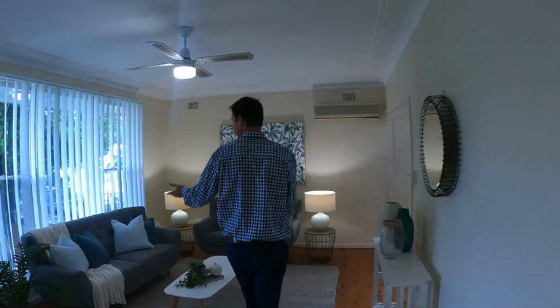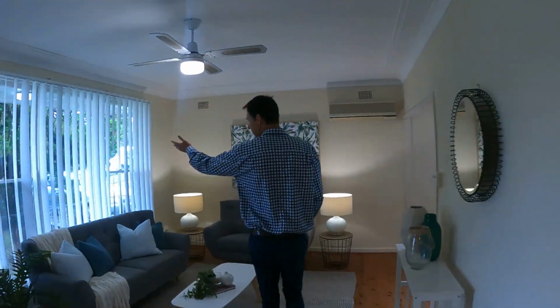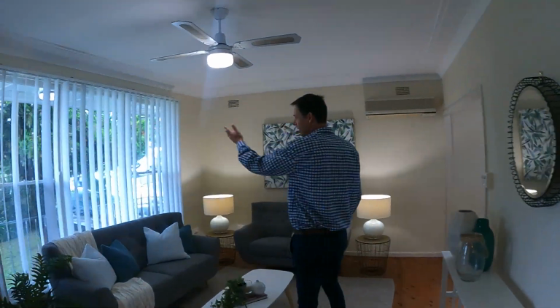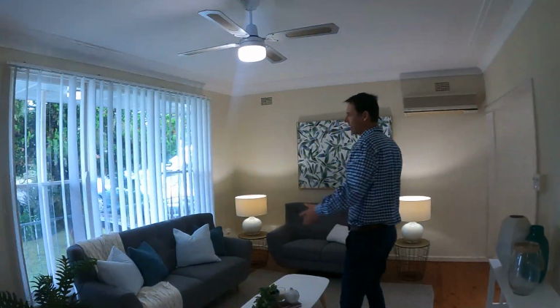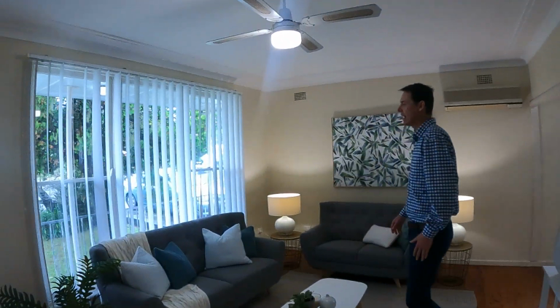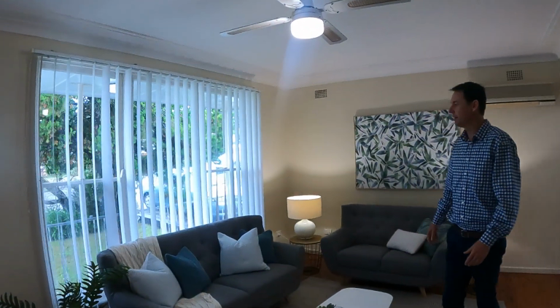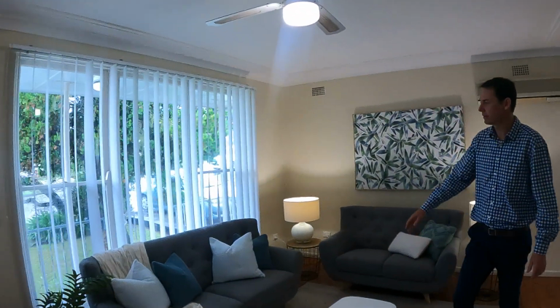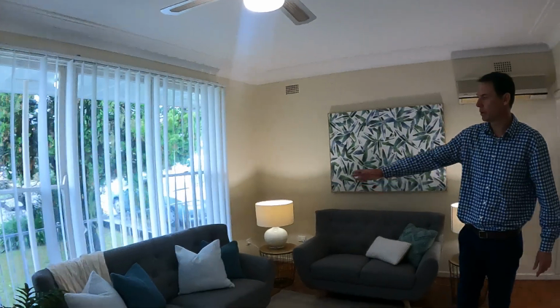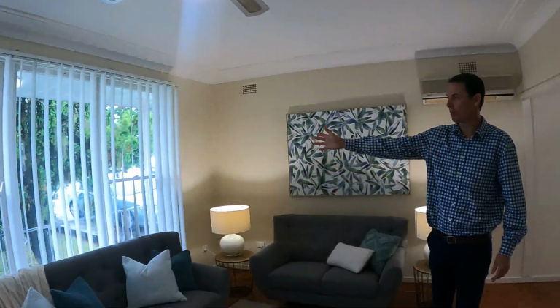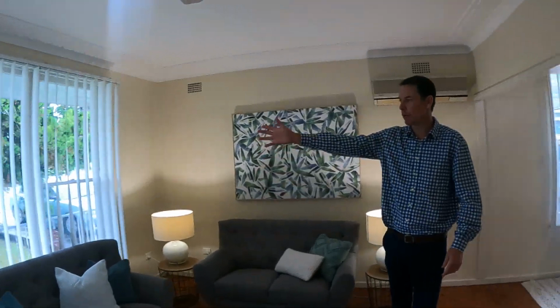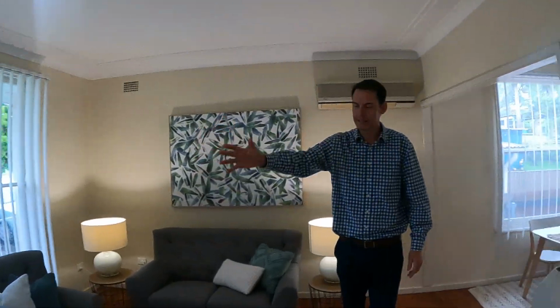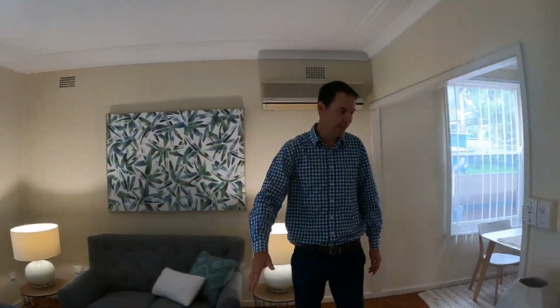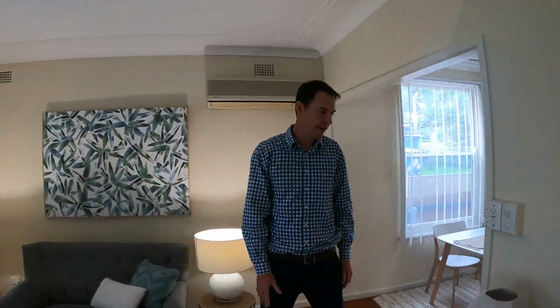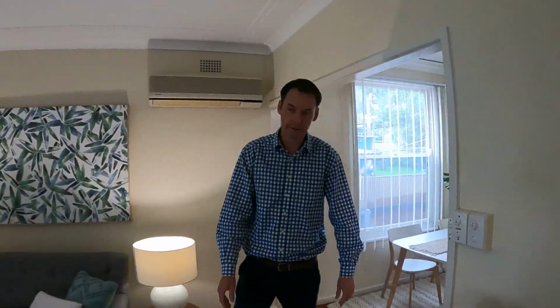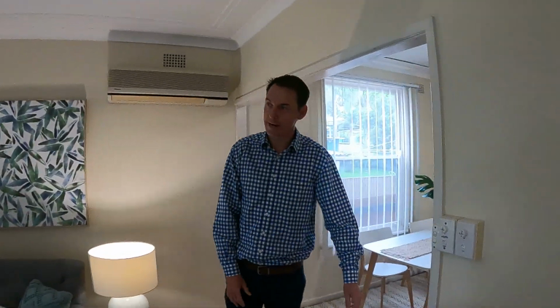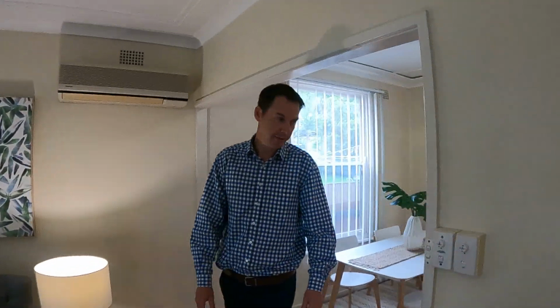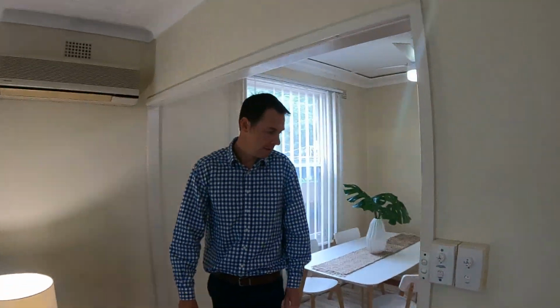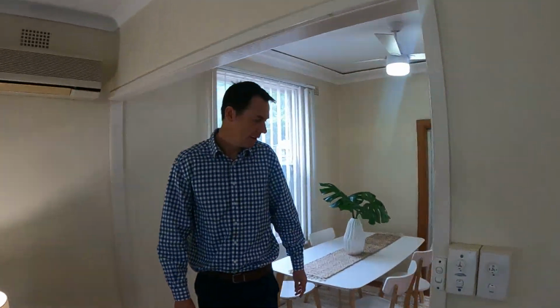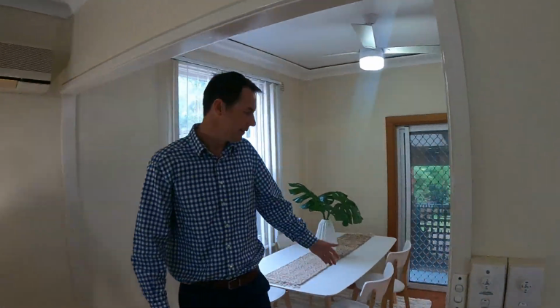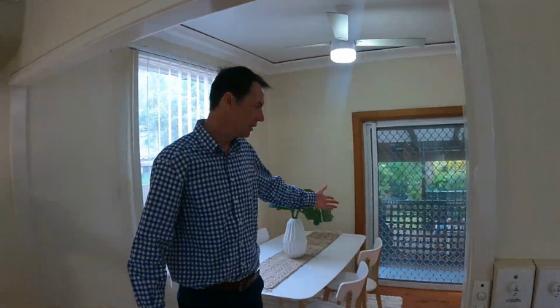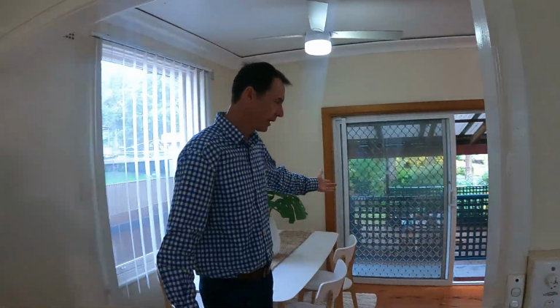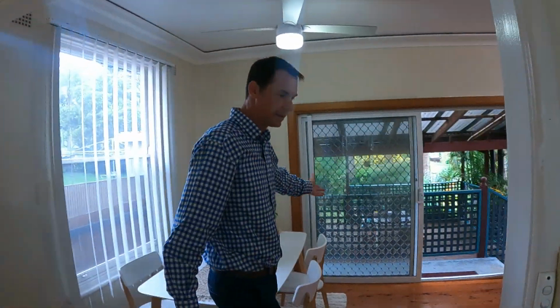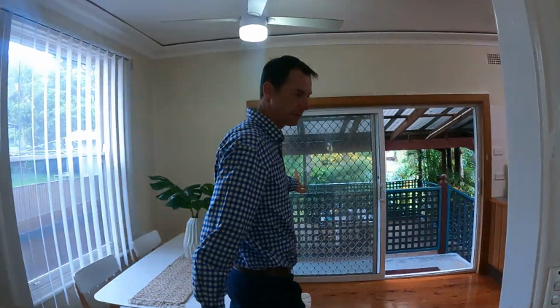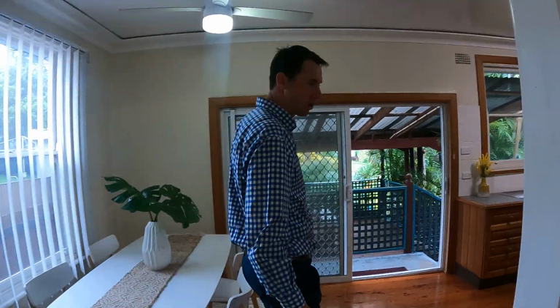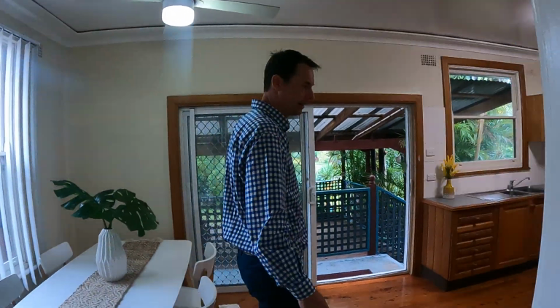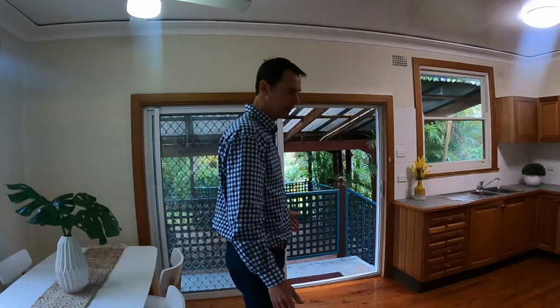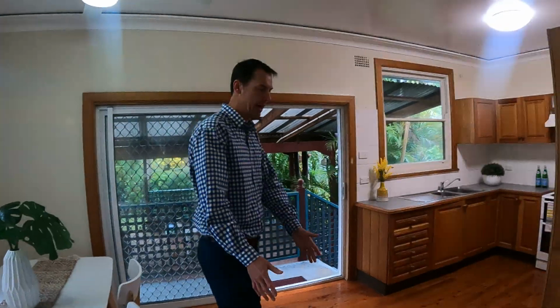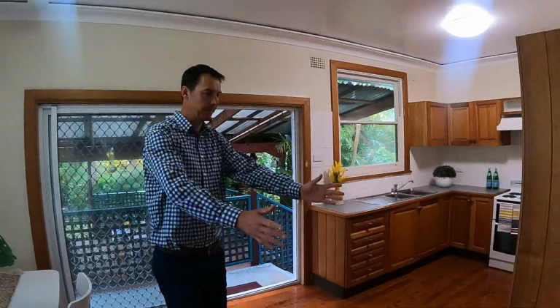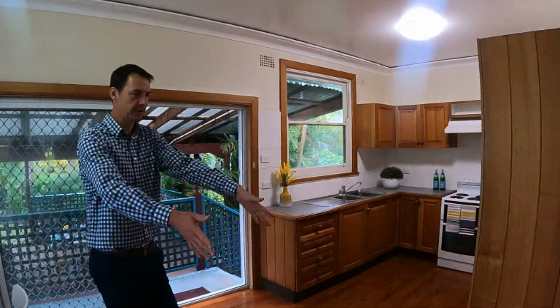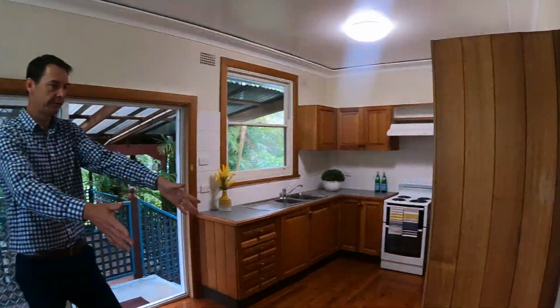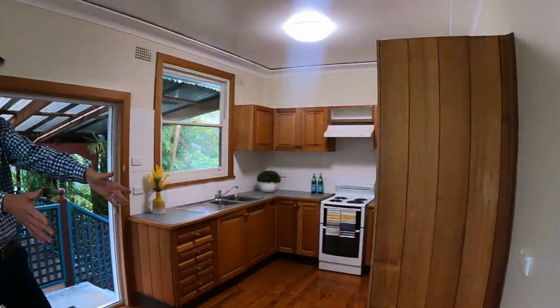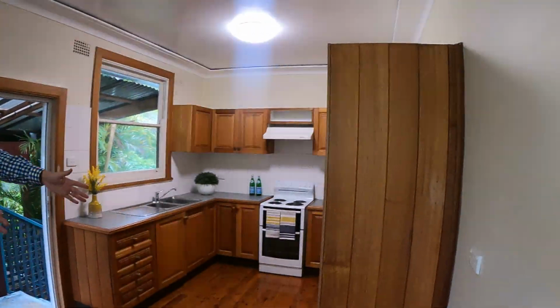Feature tree in the front yard. Beautiful big north-facing window at the front, and it flows really nicely to a dining area. Unlimited size fridge space.